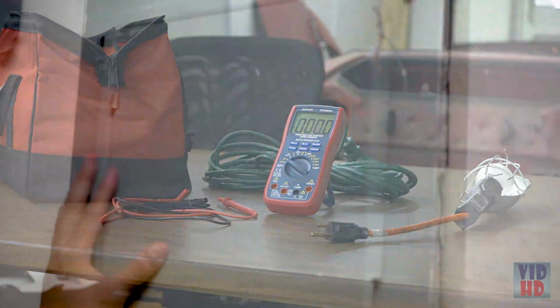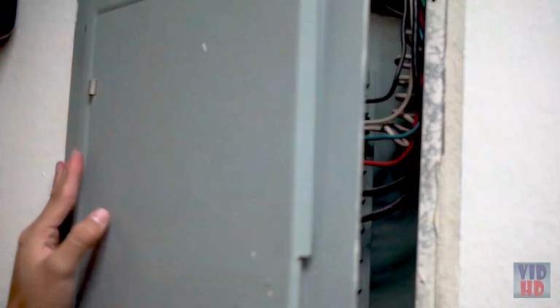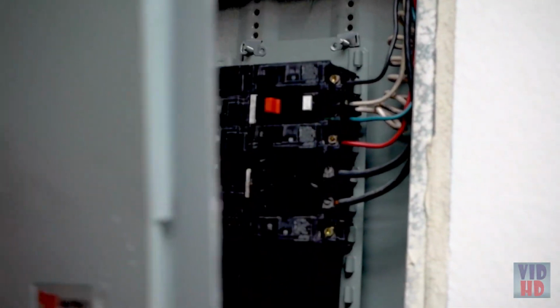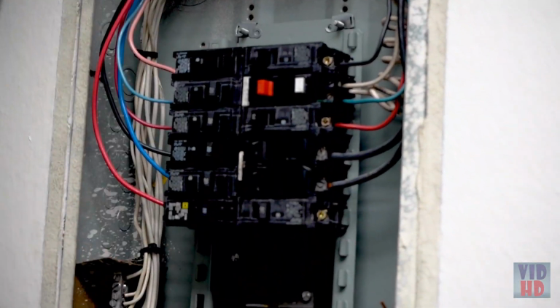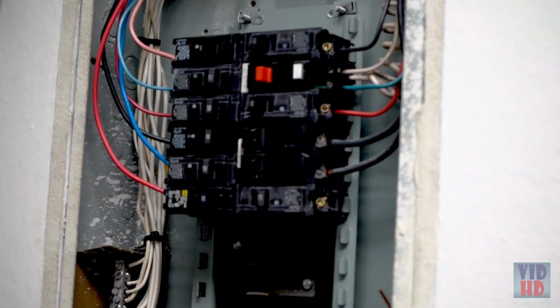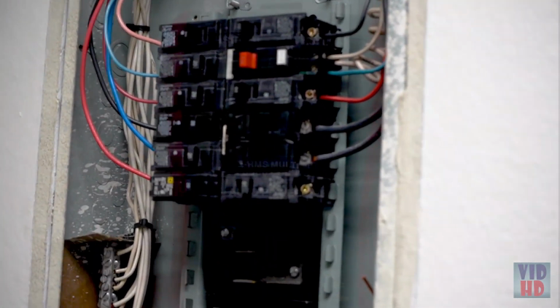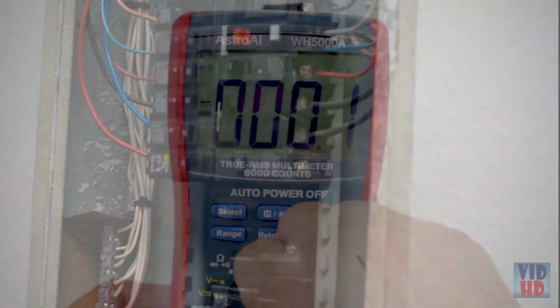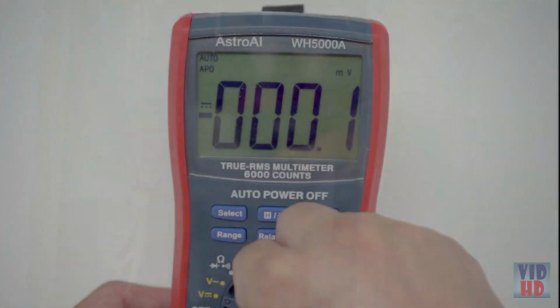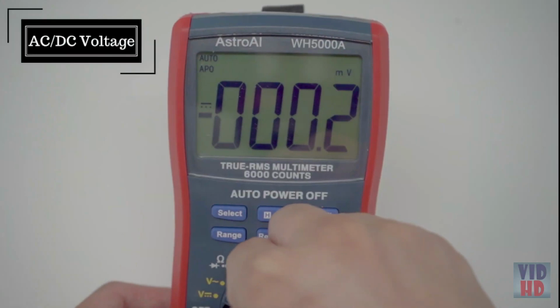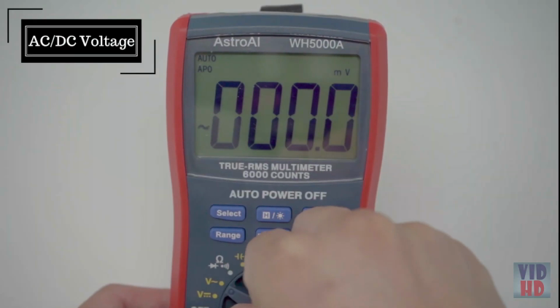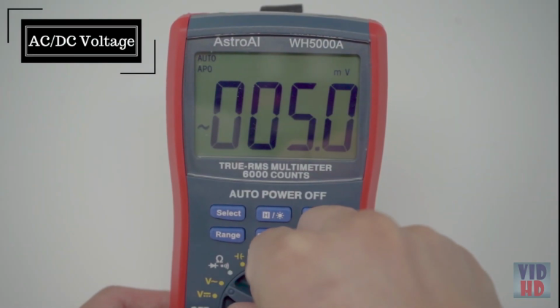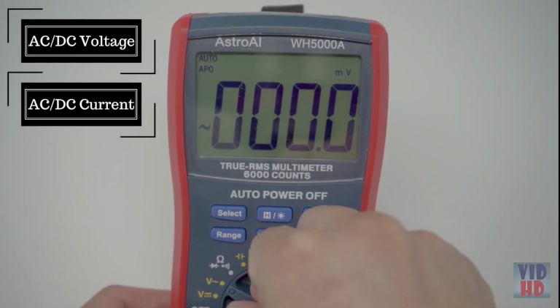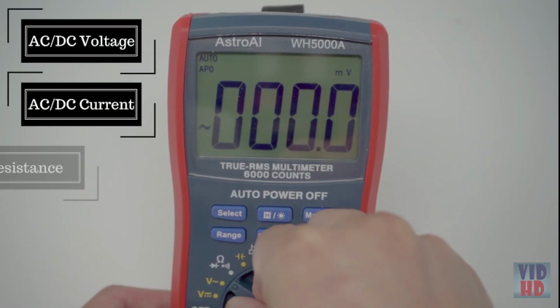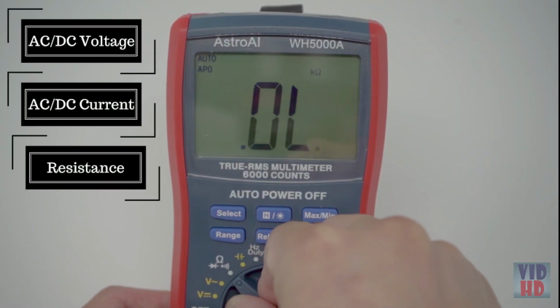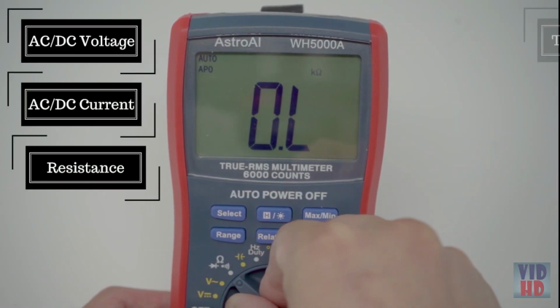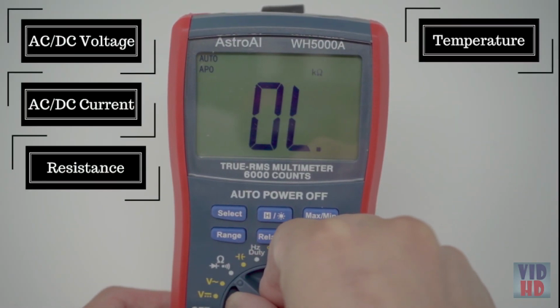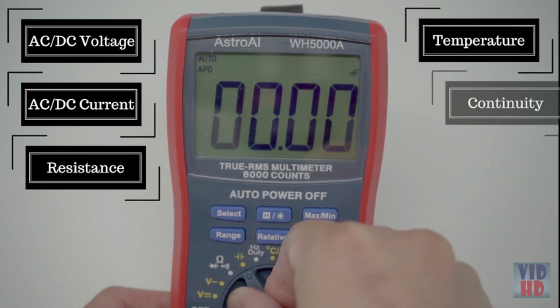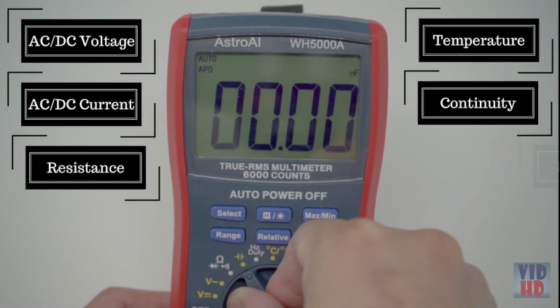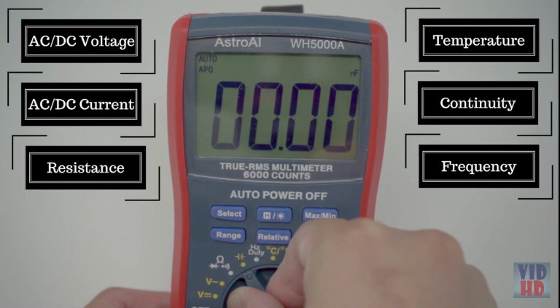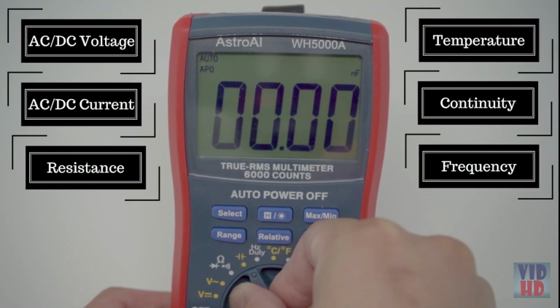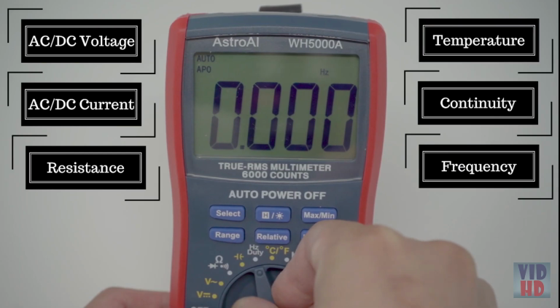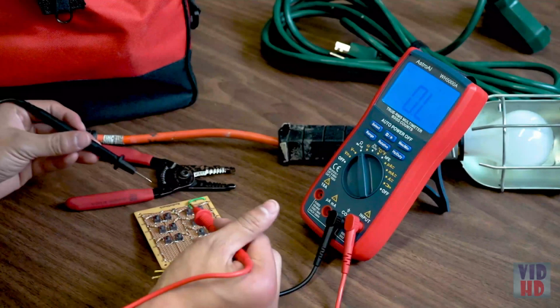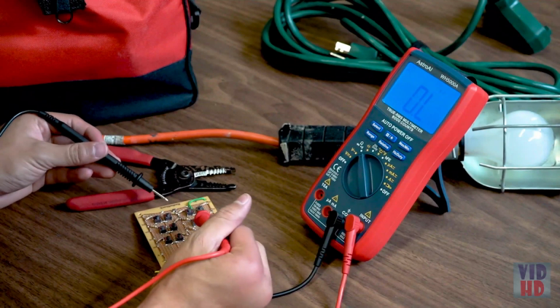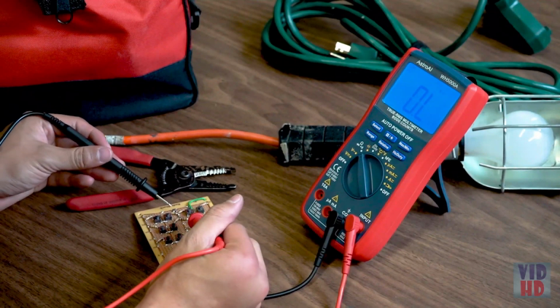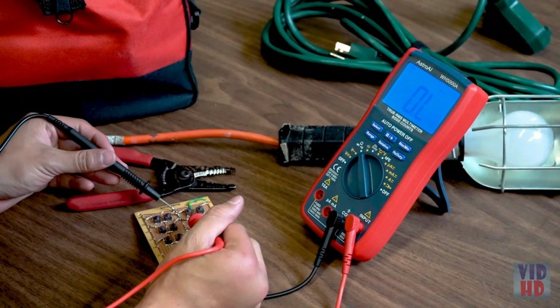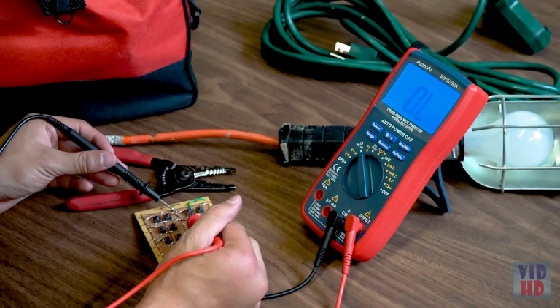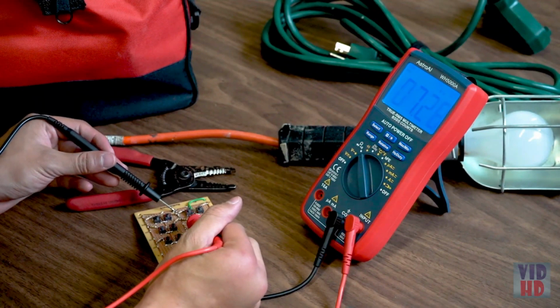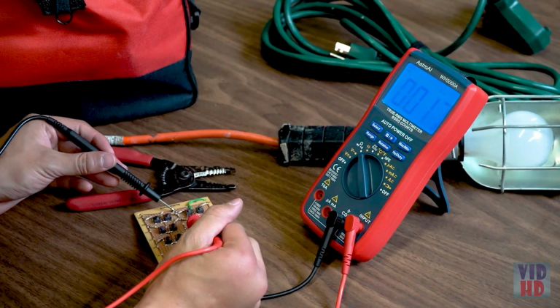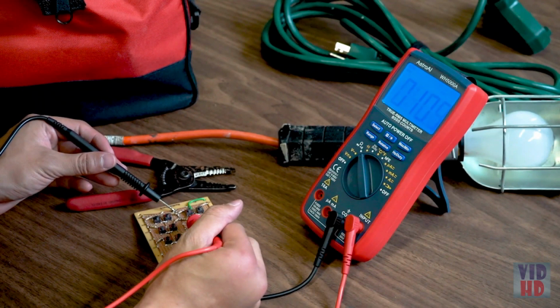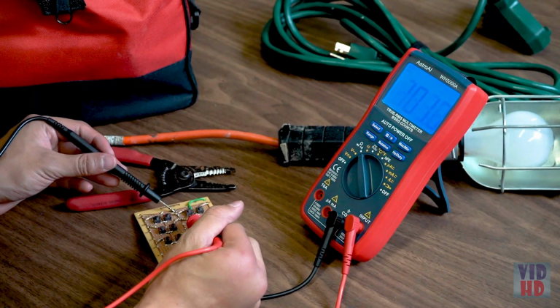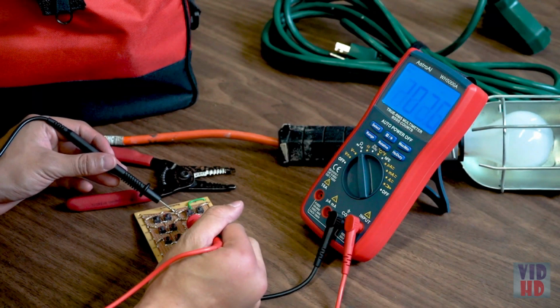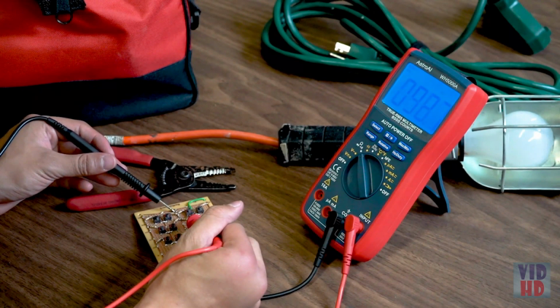This multimeter is designed to precisely measure both AC and DC voltage, current, resistance, temperature, continuity, and frequency. You'll be pleased to find this DMM also tests capacitance, diodes, and transistors.